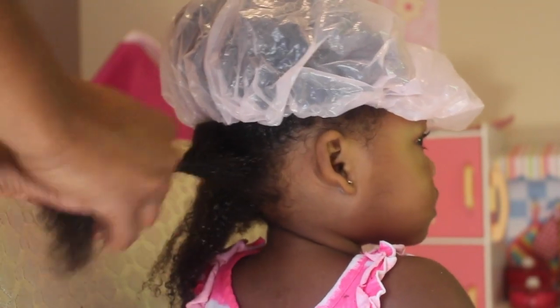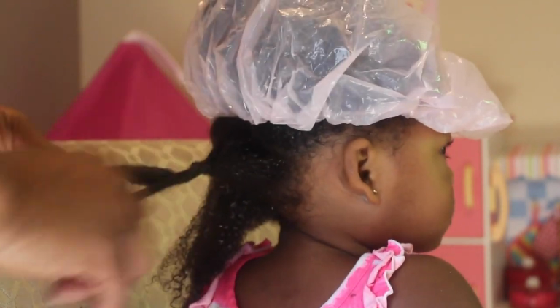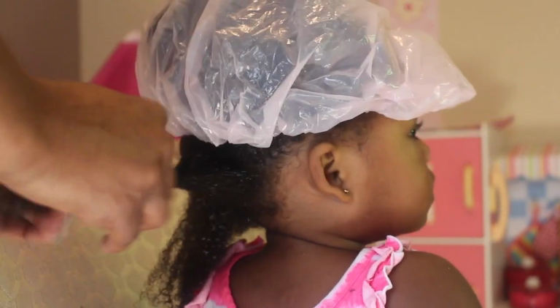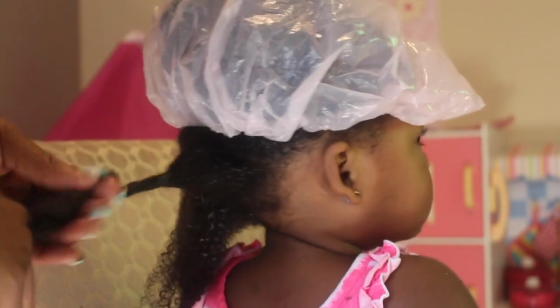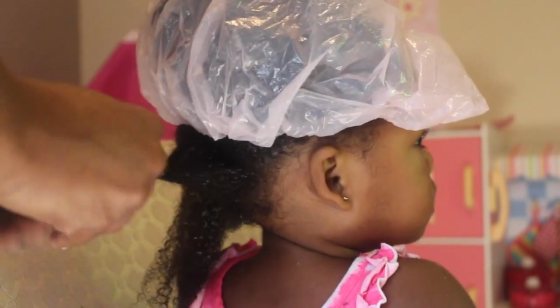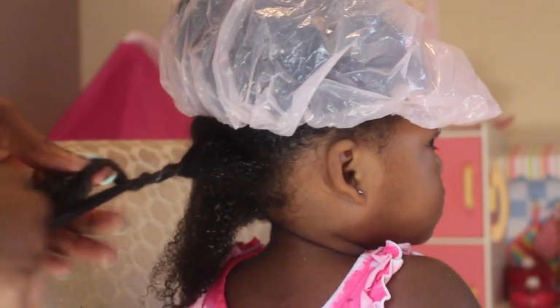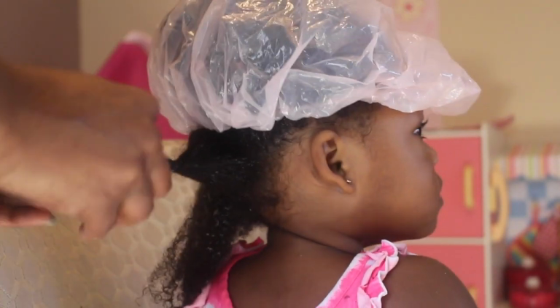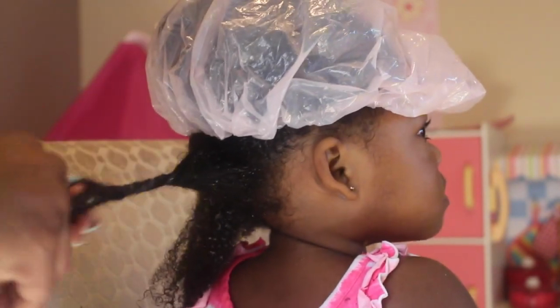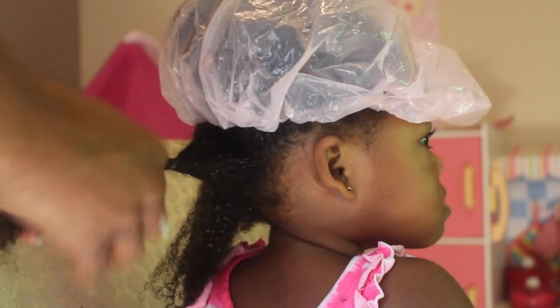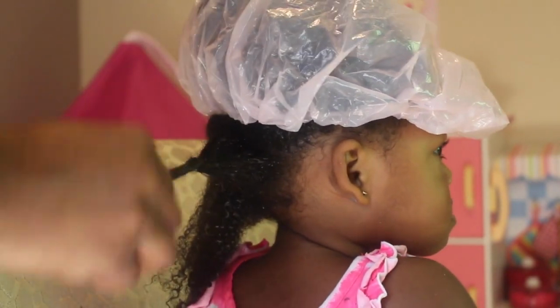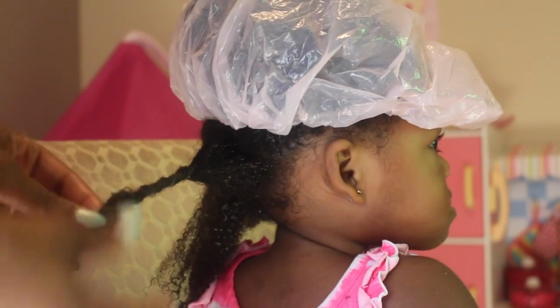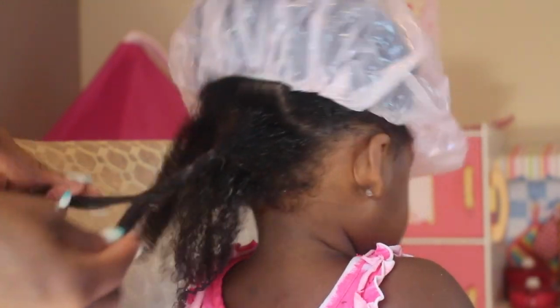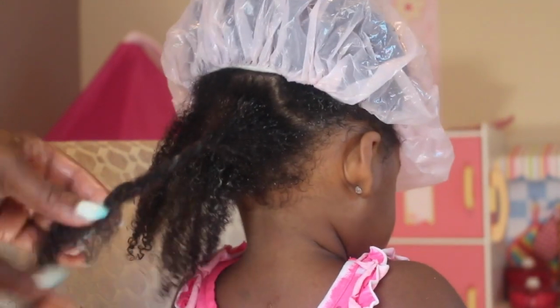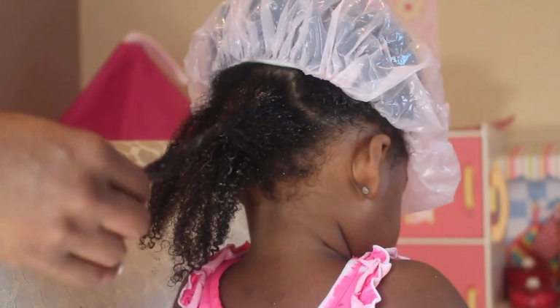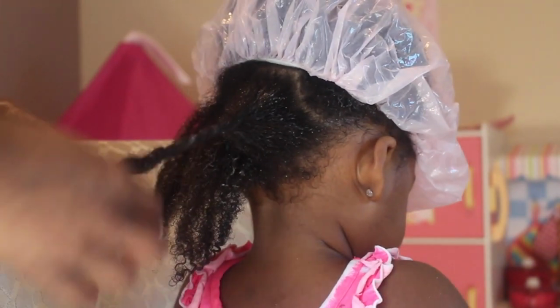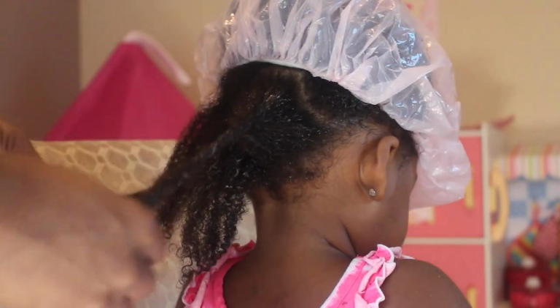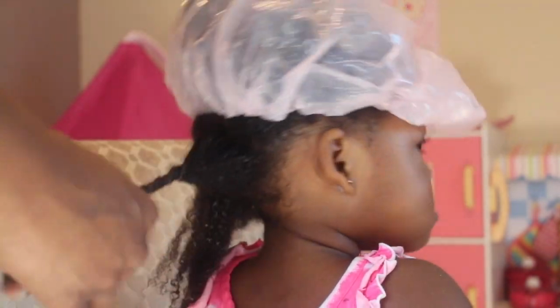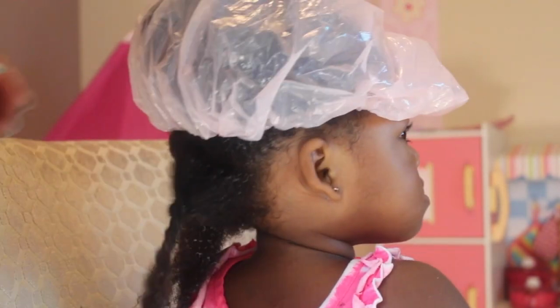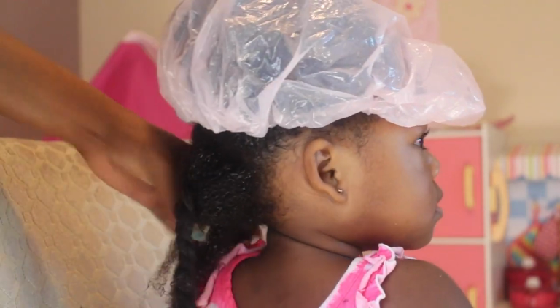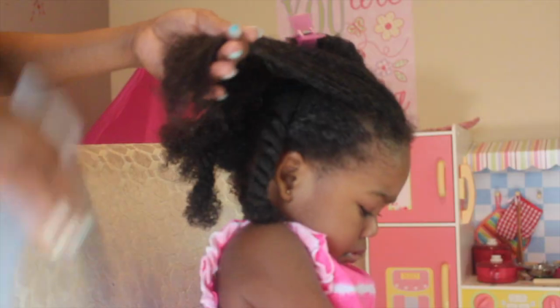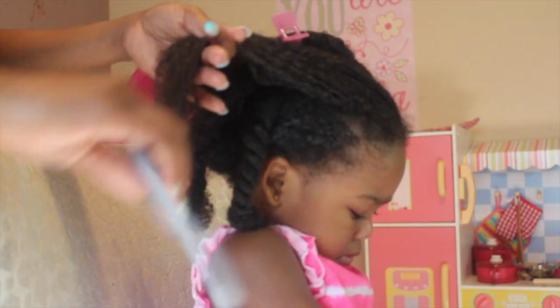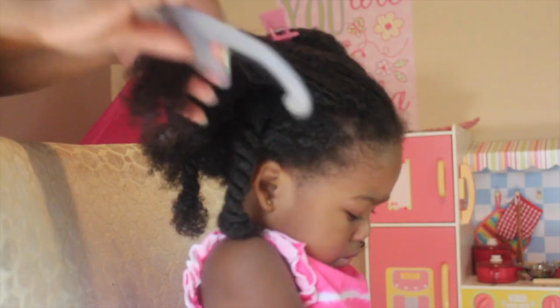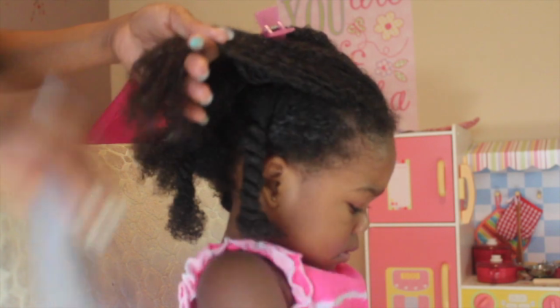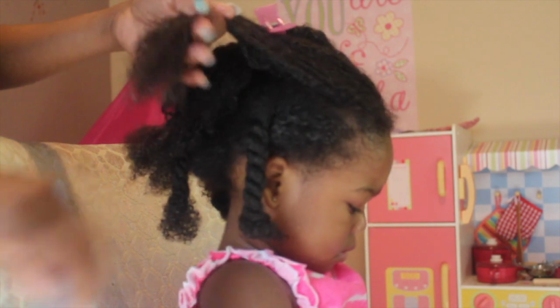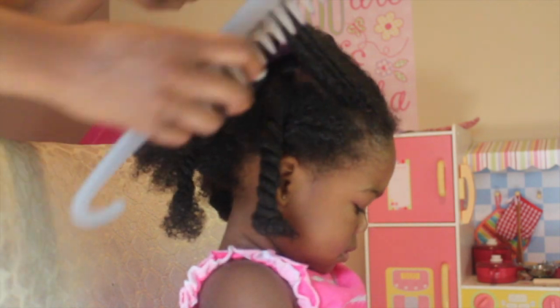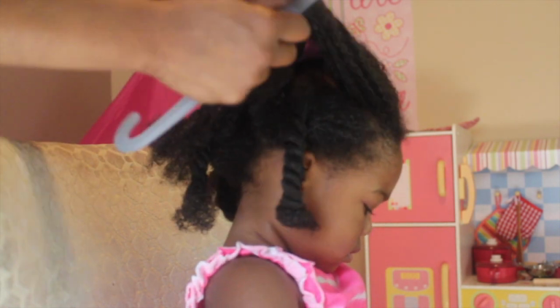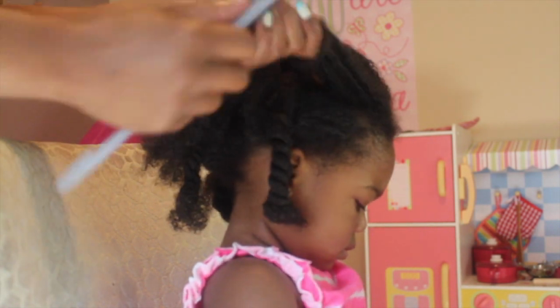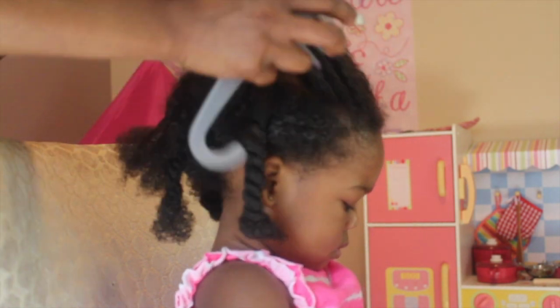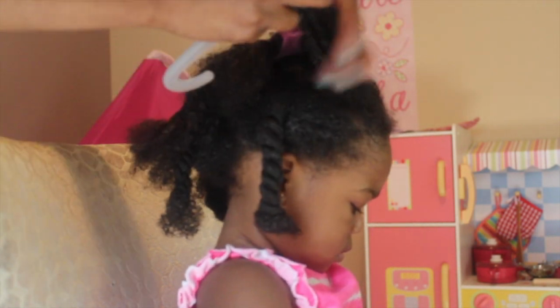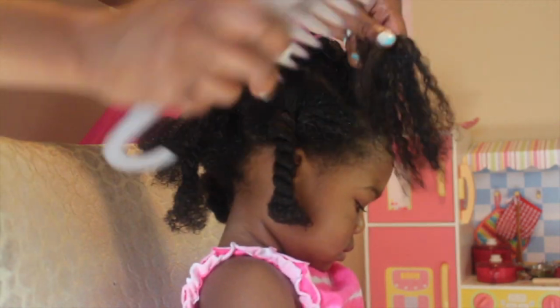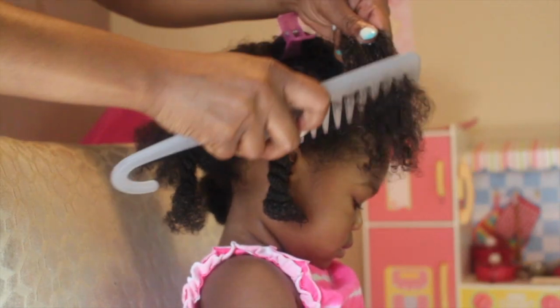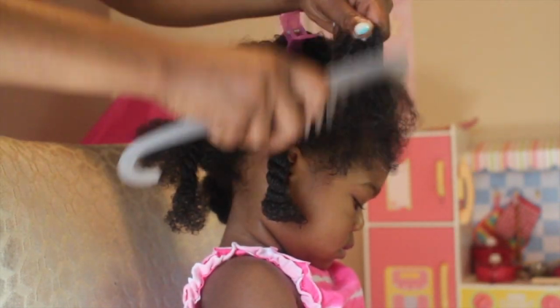You also want to use a detangler that has a lot of slip. What slip is — it essentially just makes the hair very slippery. So, find a conditioner that will allow the comb to glide through the hair.